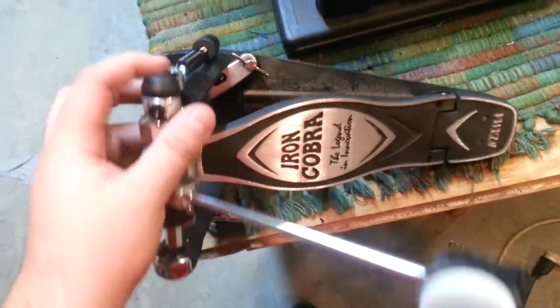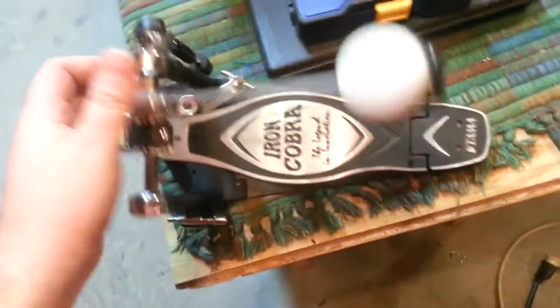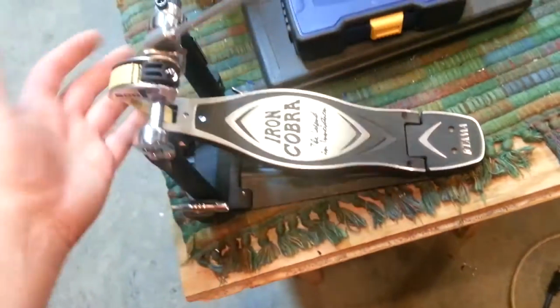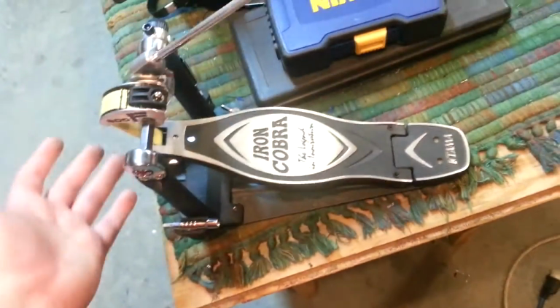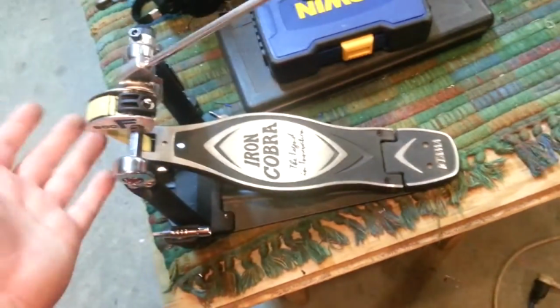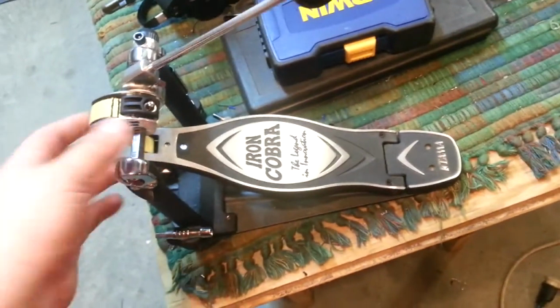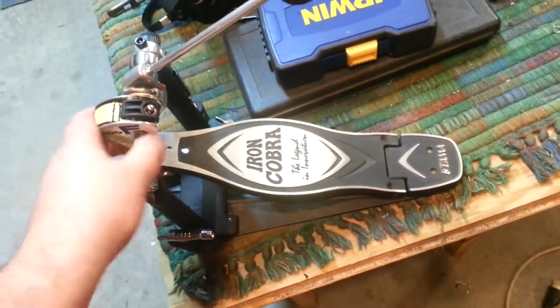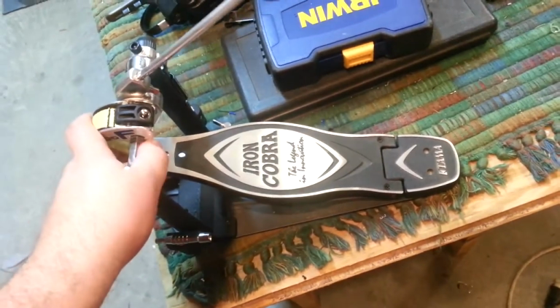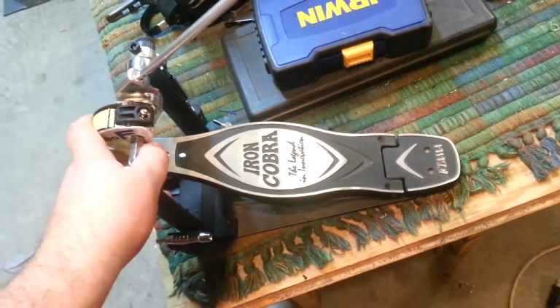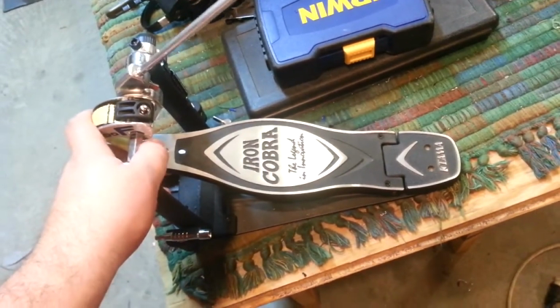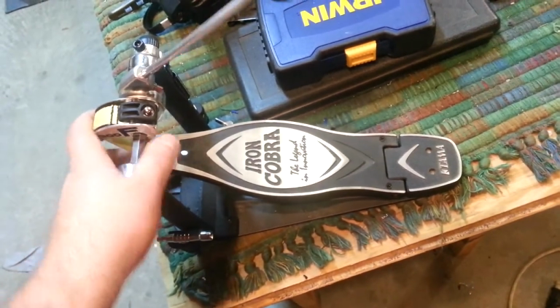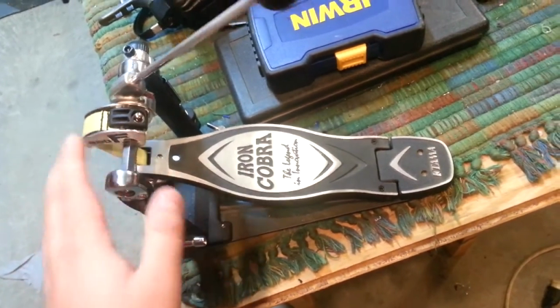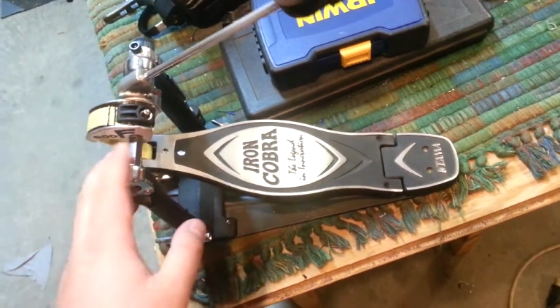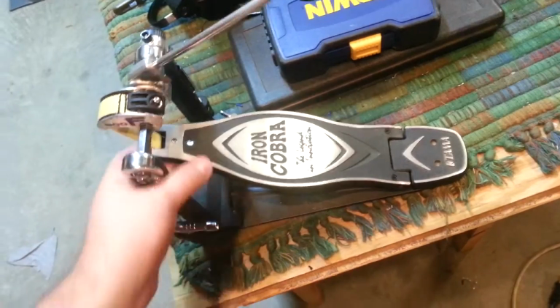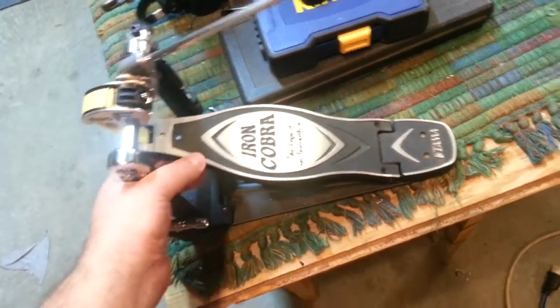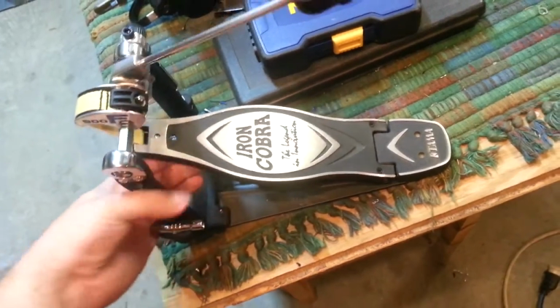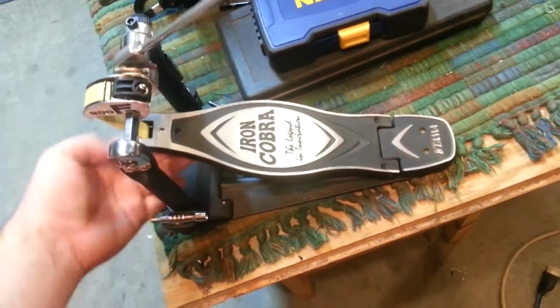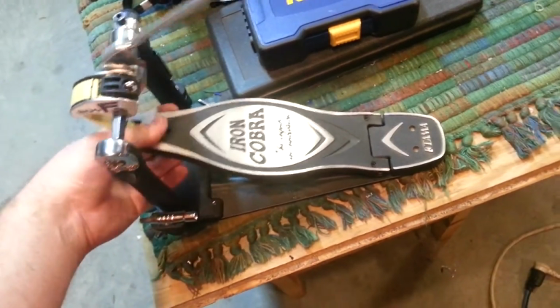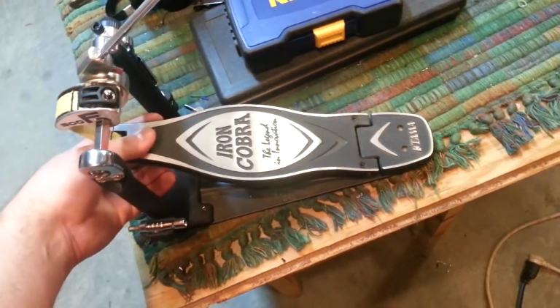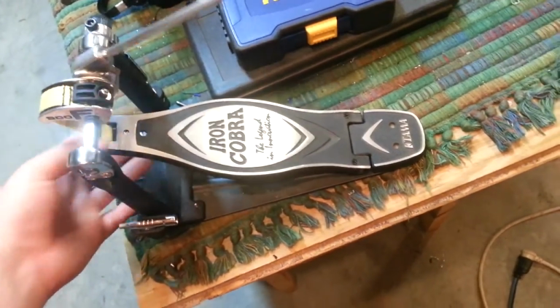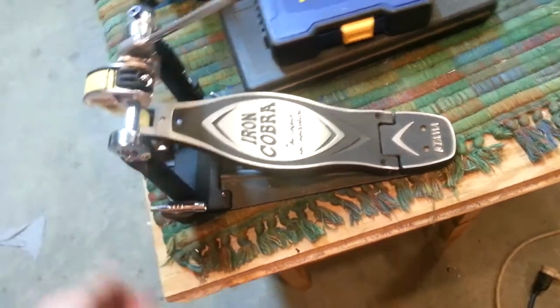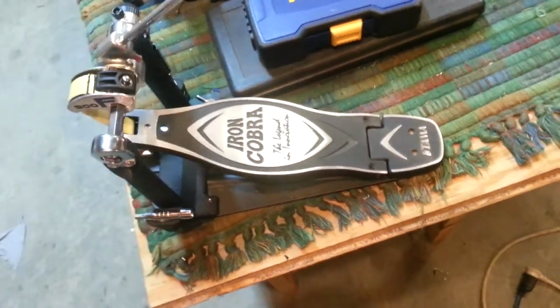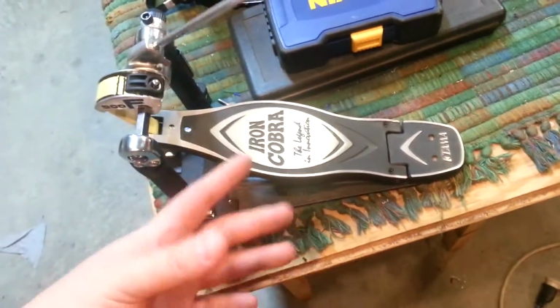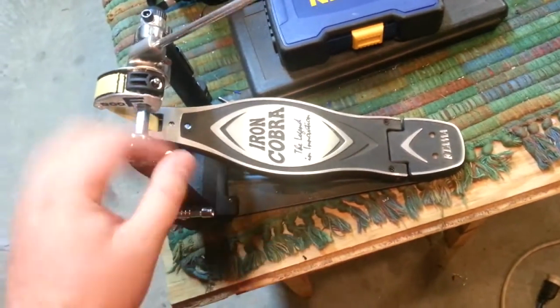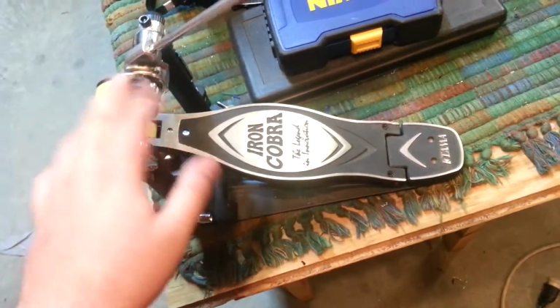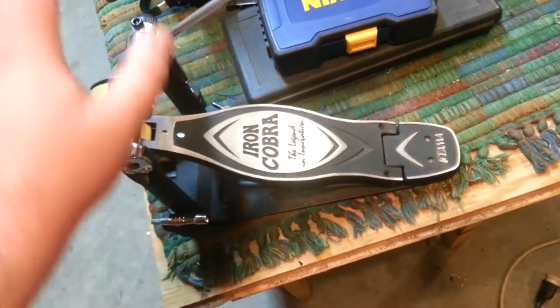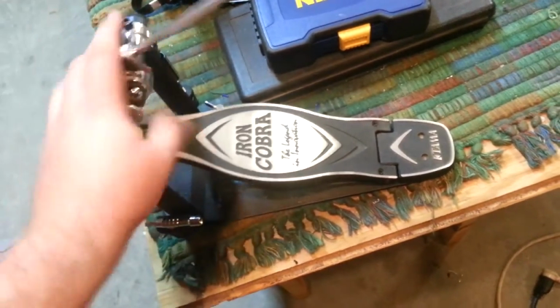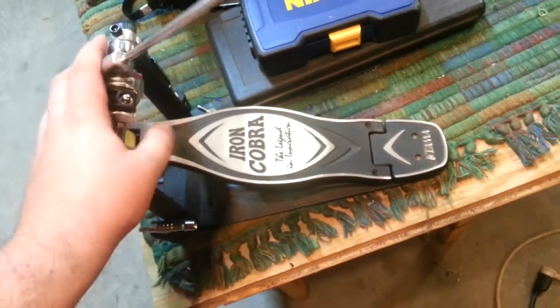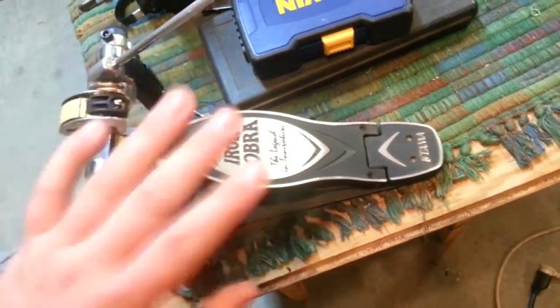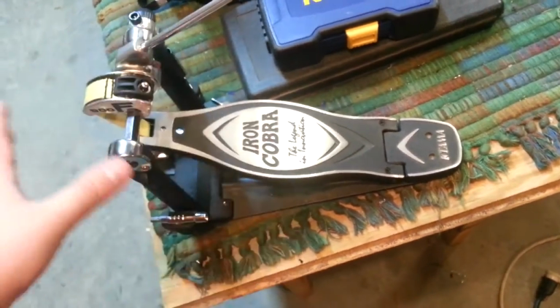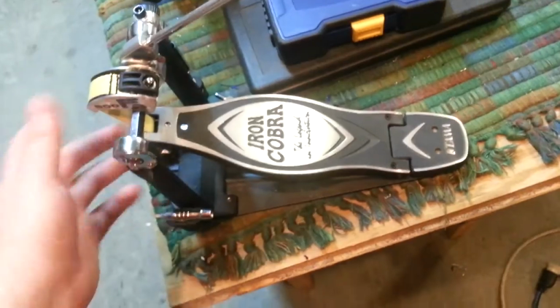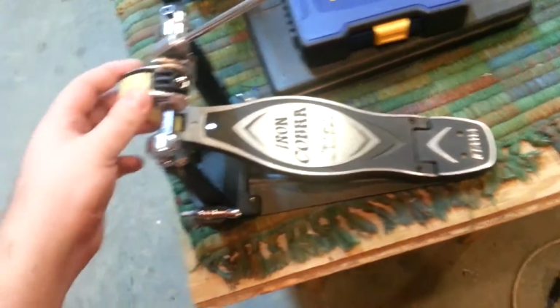So far I love it. I still haven't adjusted it — it's a little too tight right now for my liking, a little more sensitive than I prefer. I still need to adjust it, which is part of why I'm doing a review now.